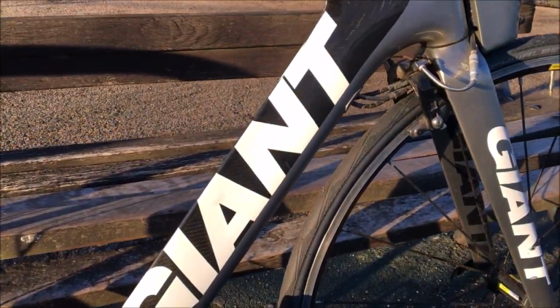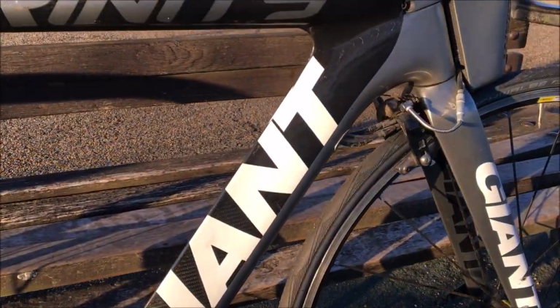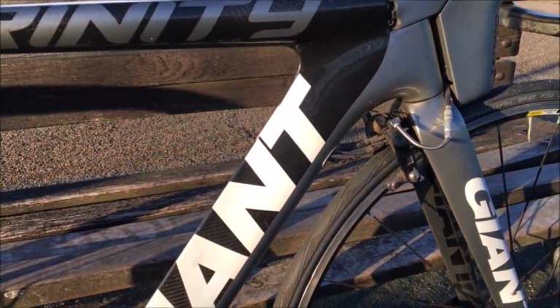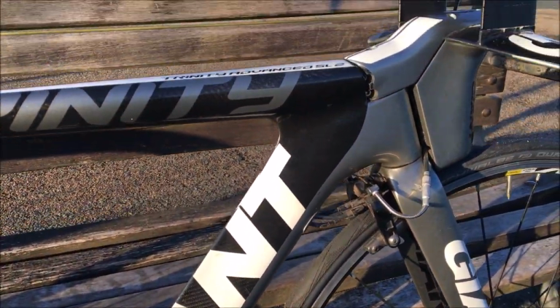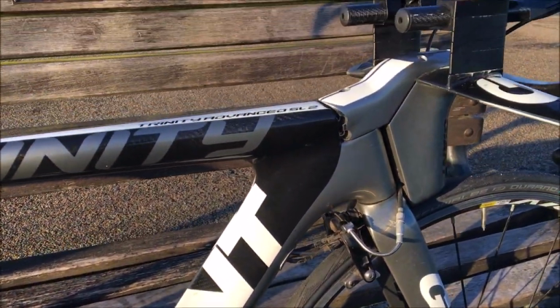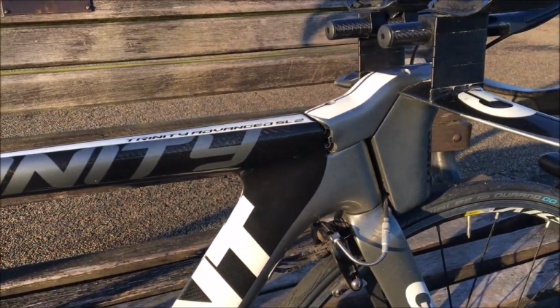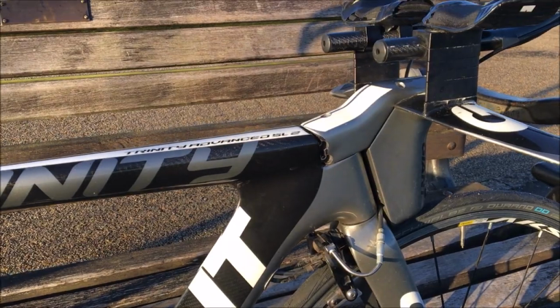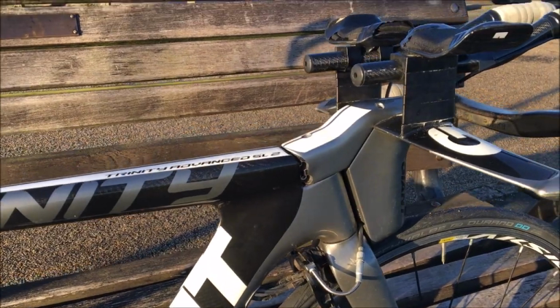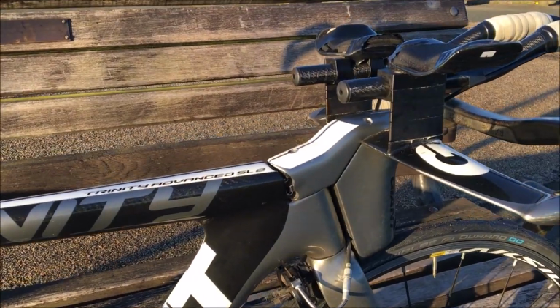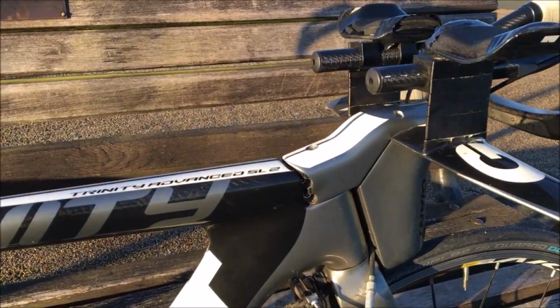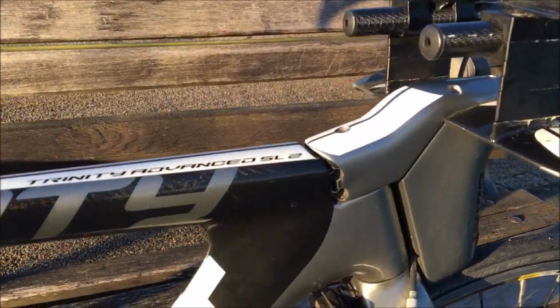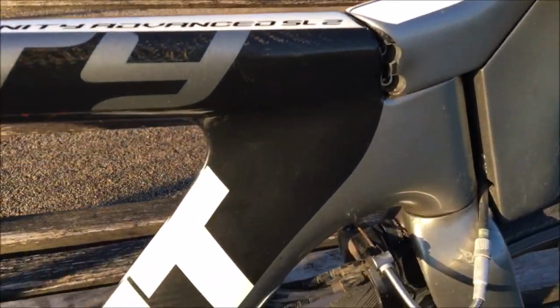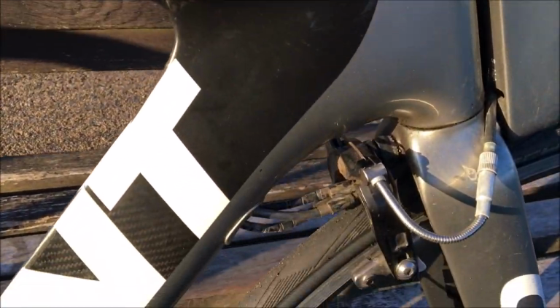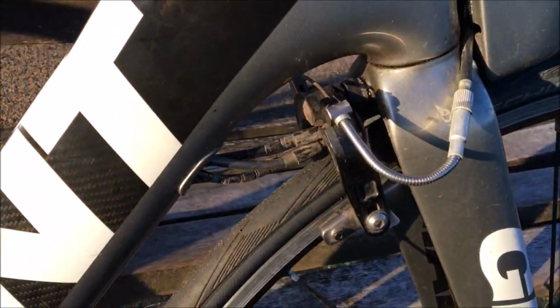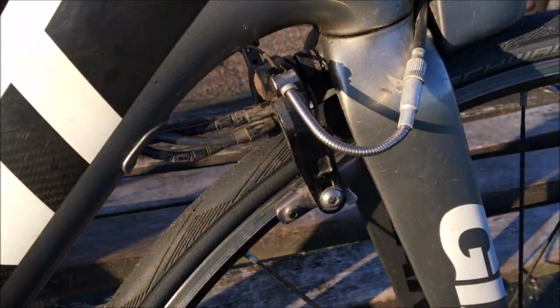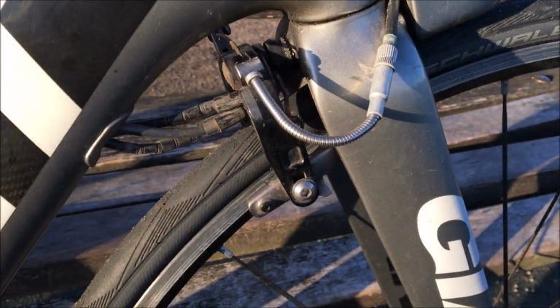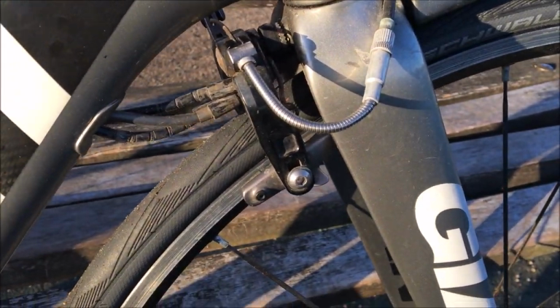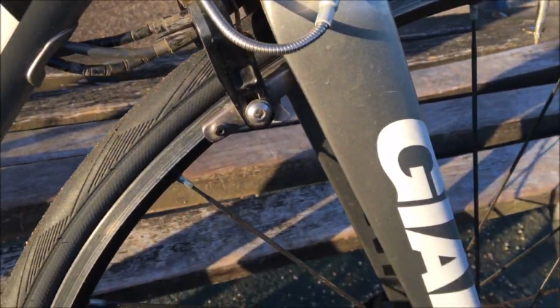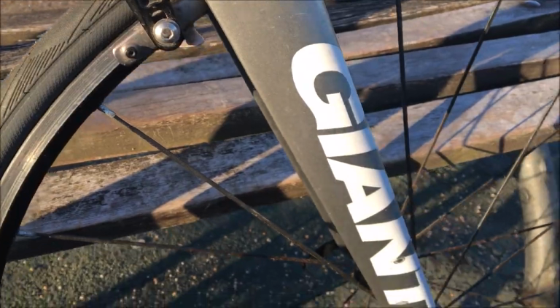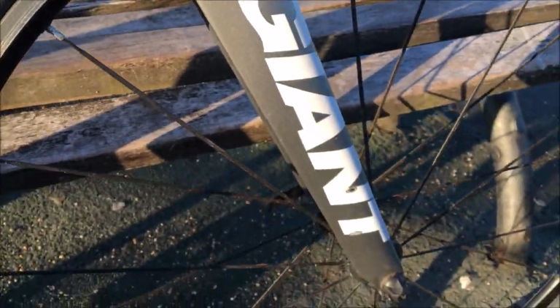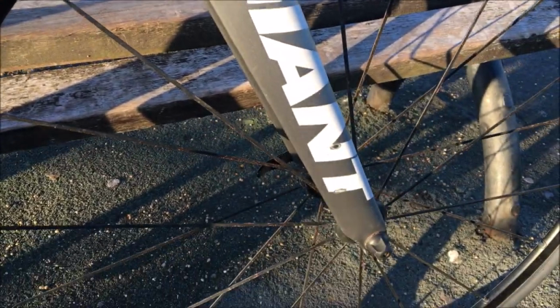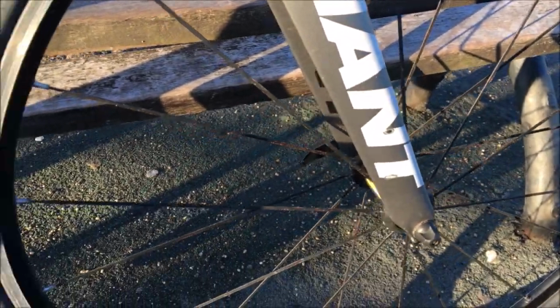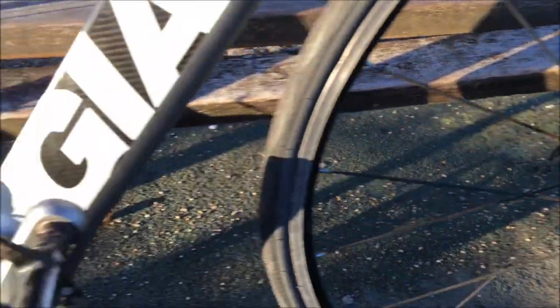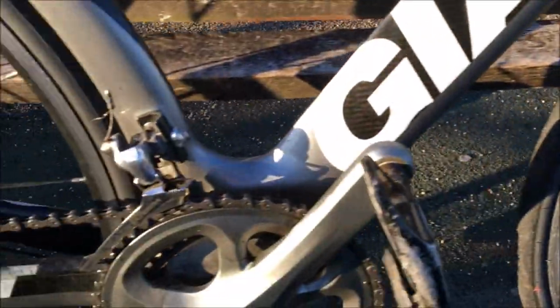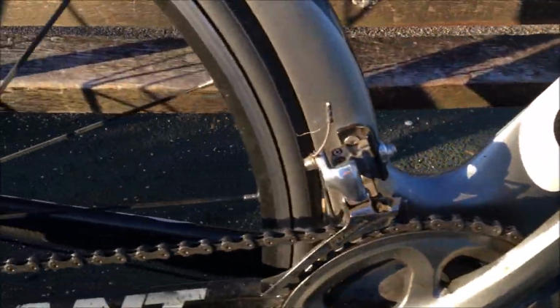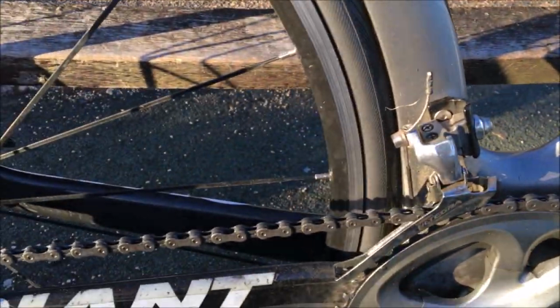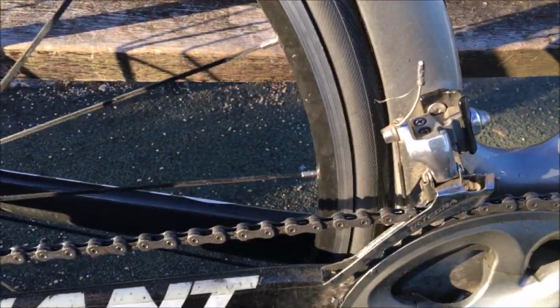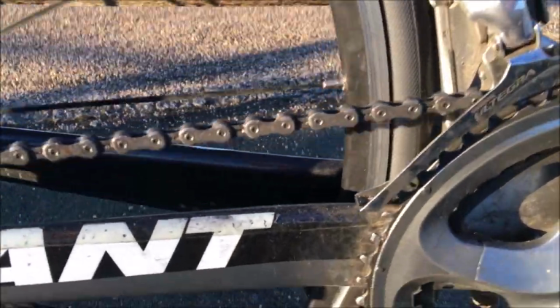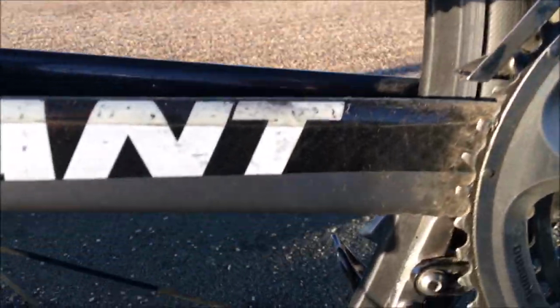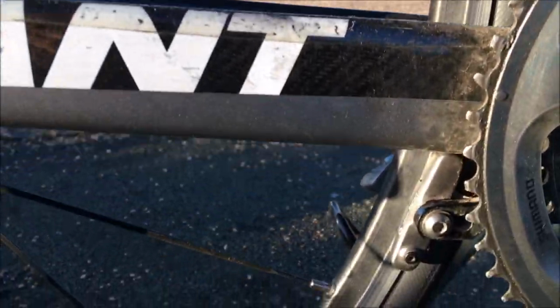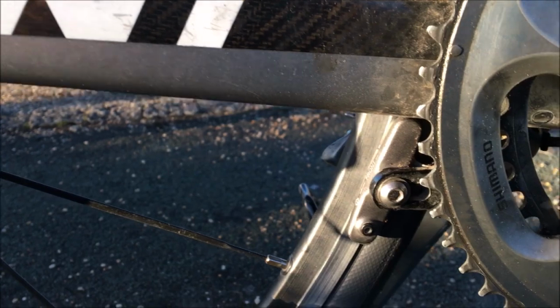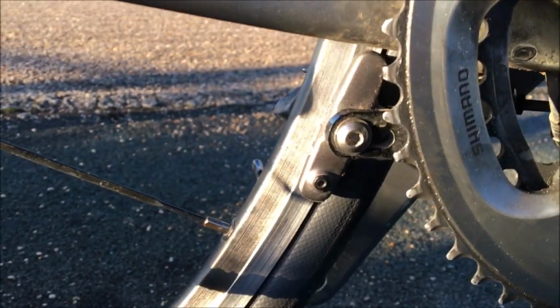It's got a really nice carbon frame — you can see the brake is tucked in behind it. It's got a very fancy stem combination up there, super aero at the front end. Here is the Giant Trinity fork, and you can see the rear brake is tucked under the bottom bracket.